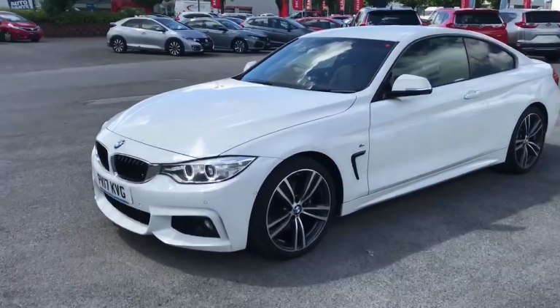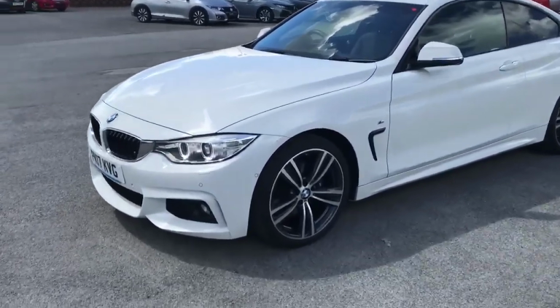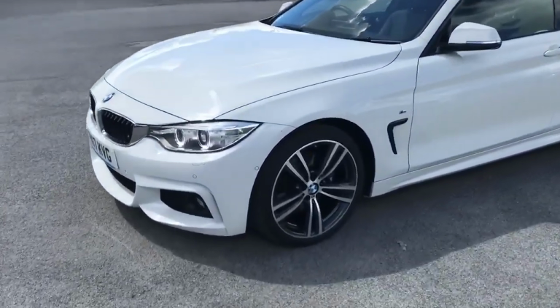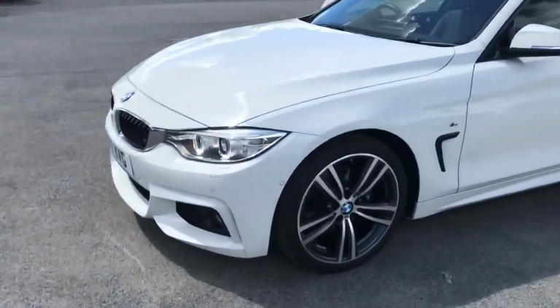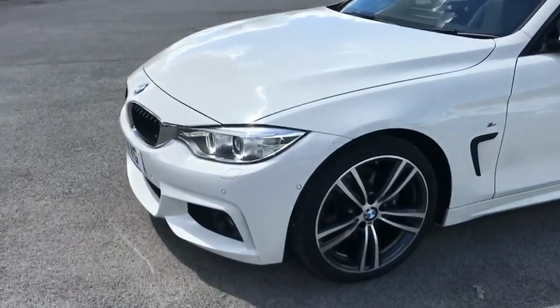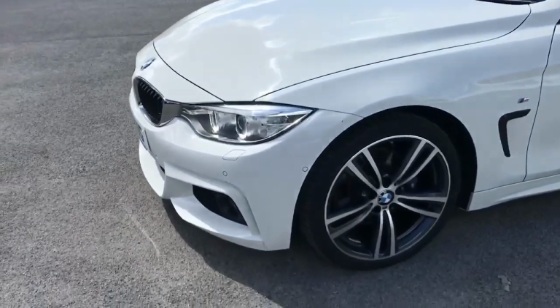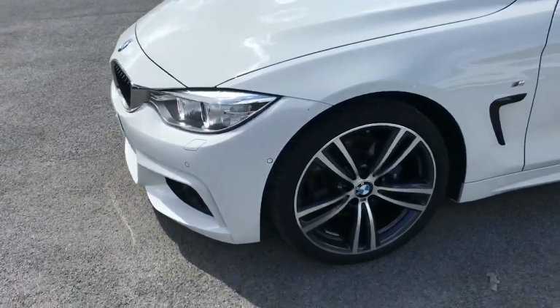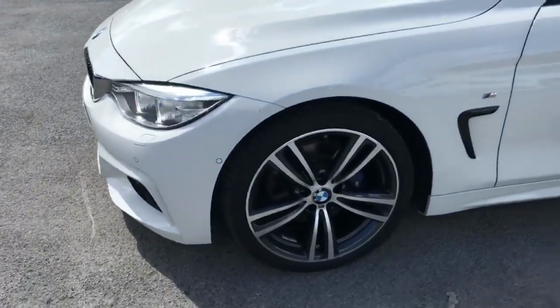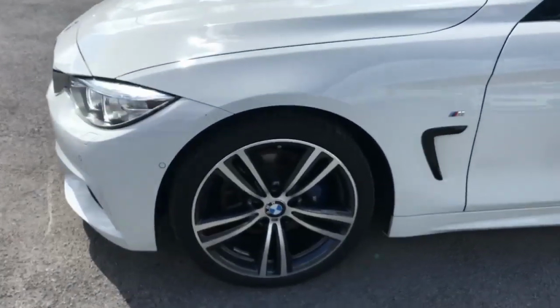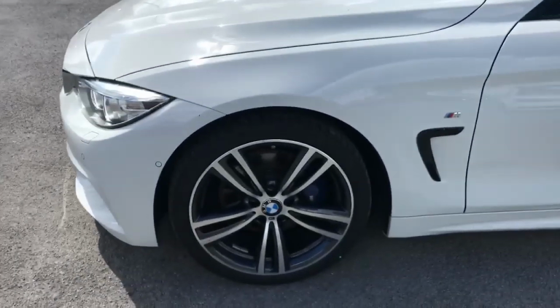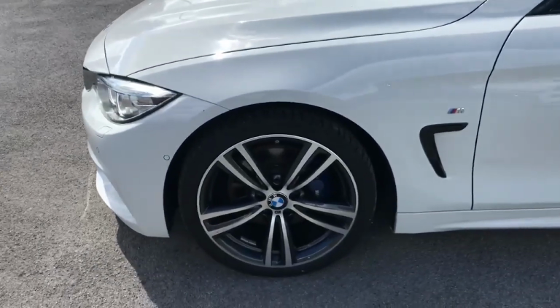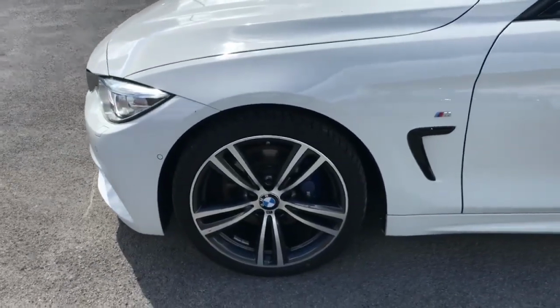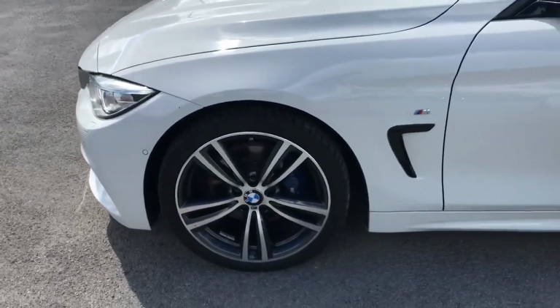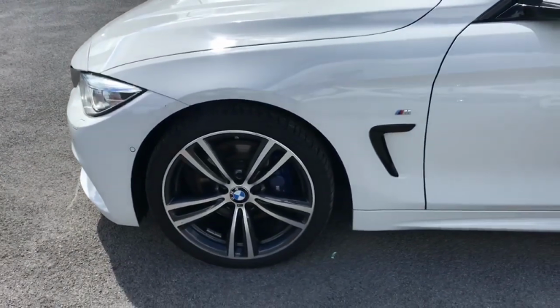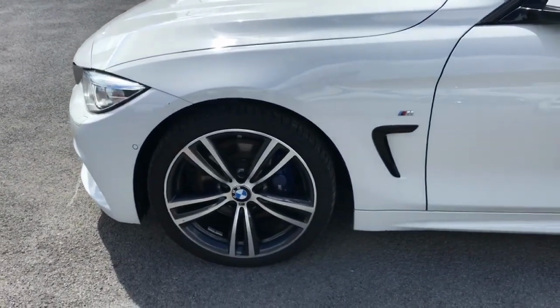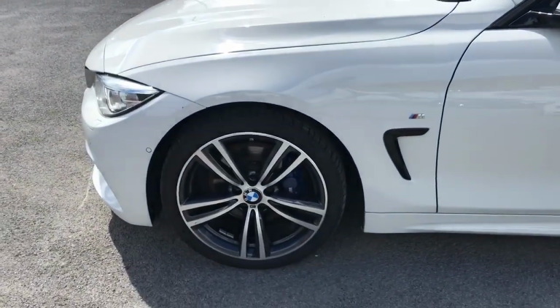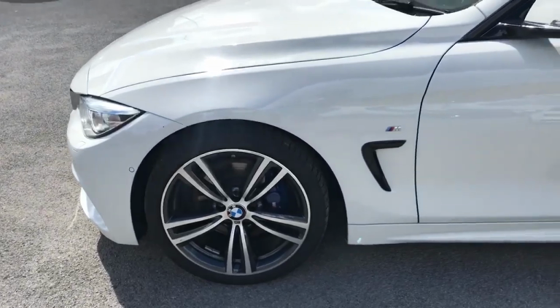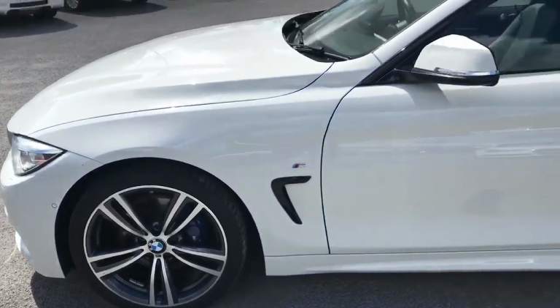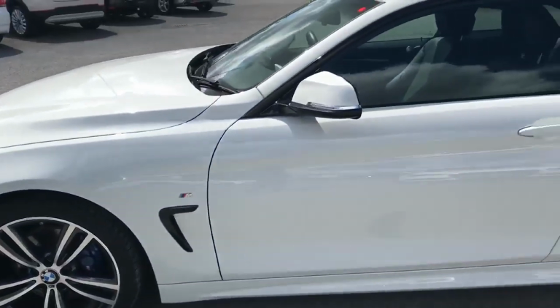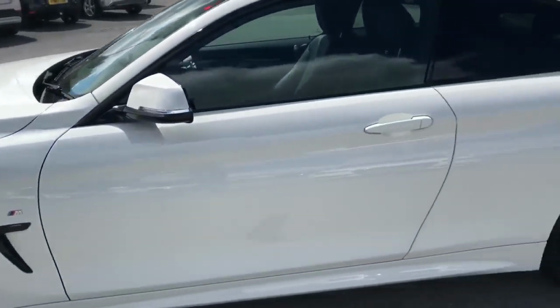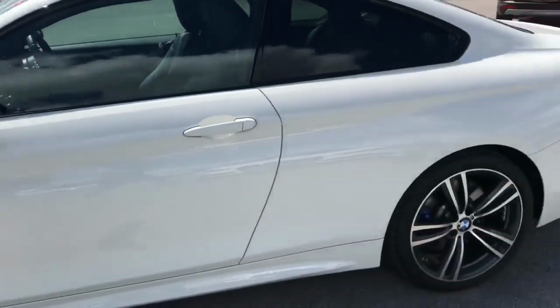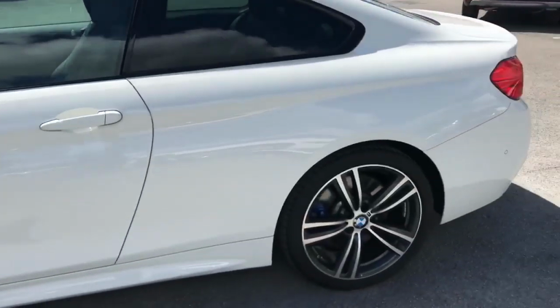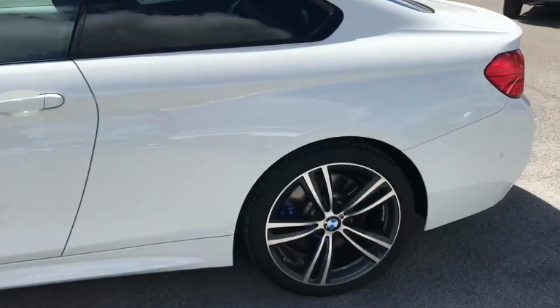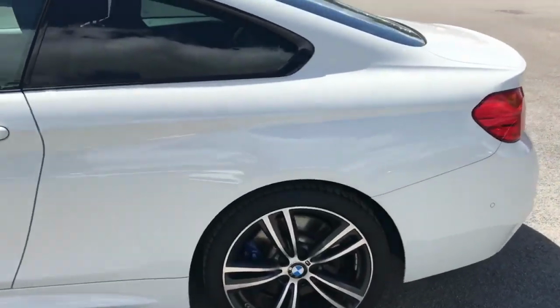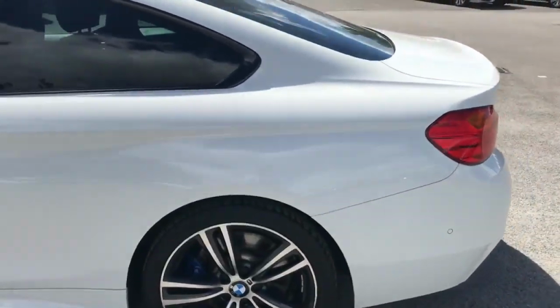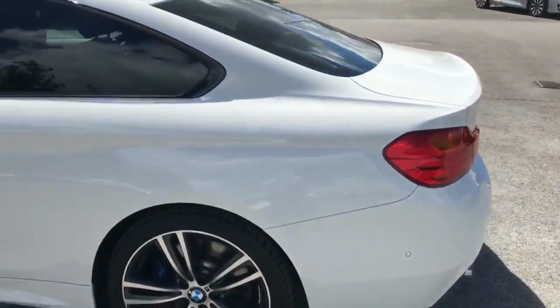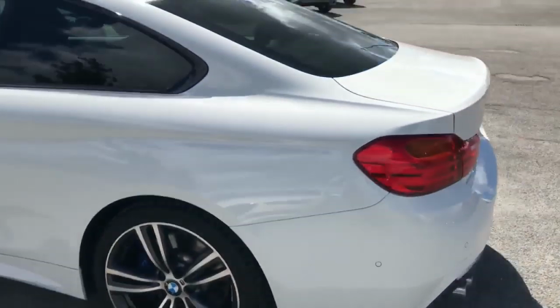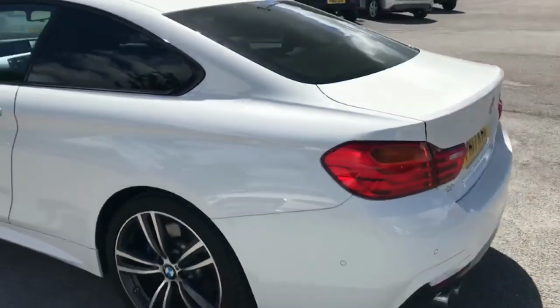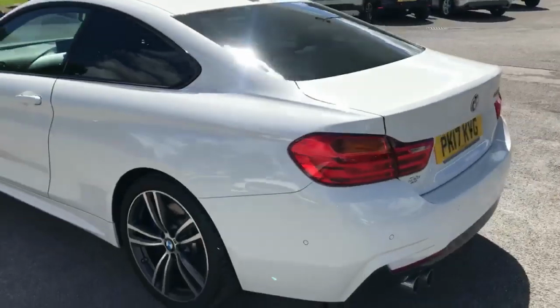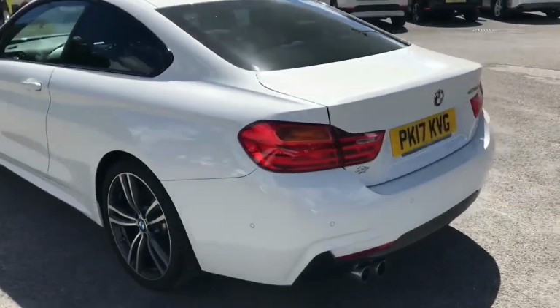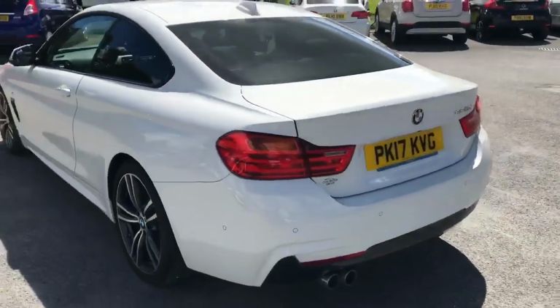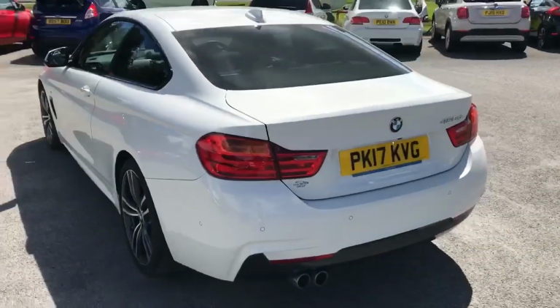Just to give you a little bit of an idea: we've got the LED headlights, 18-inch diamond cut alloys which are an upgrade as opposed to the normal M Sport, we've got the blue calipers as well, and we've got front and rear parking sensors with a reversing camera.